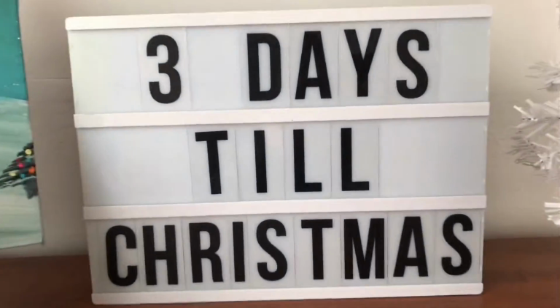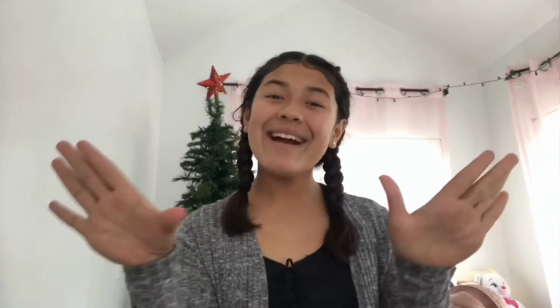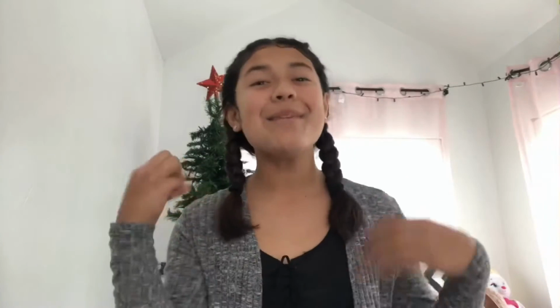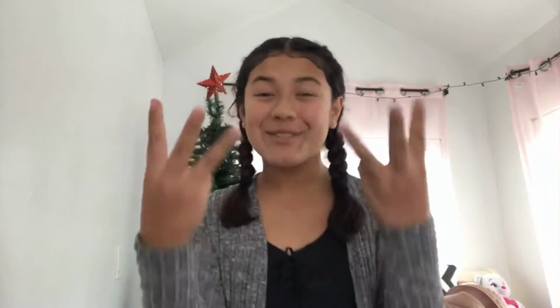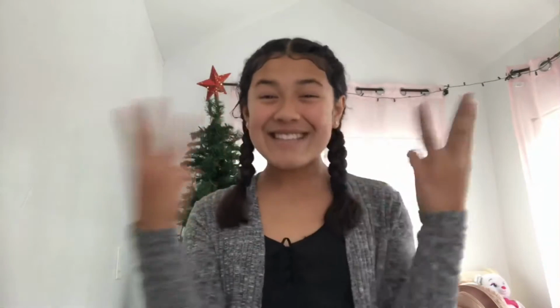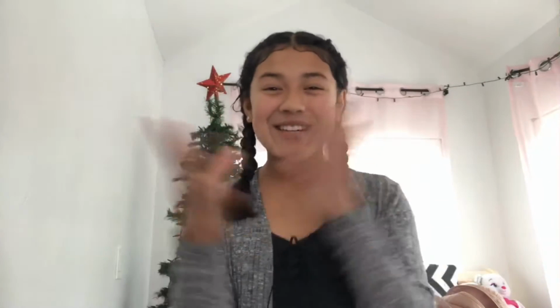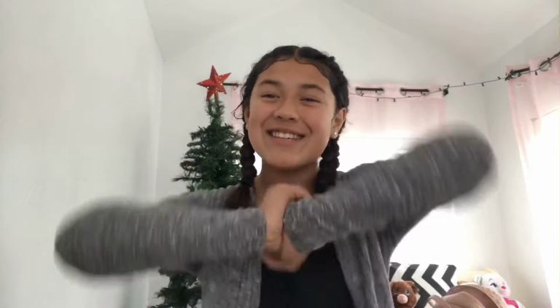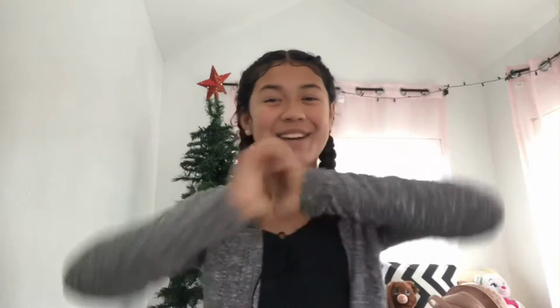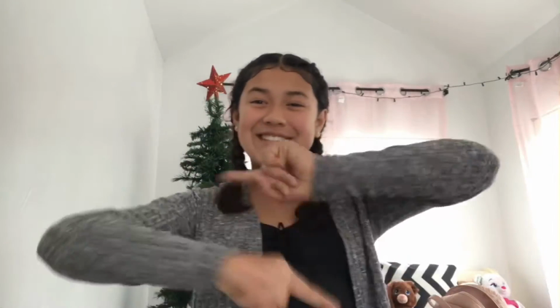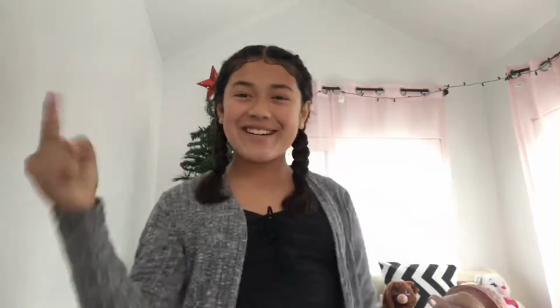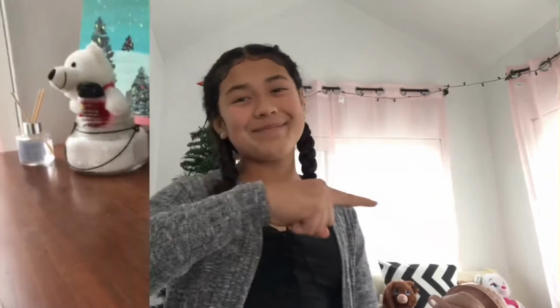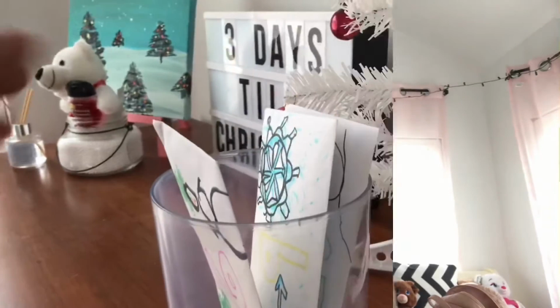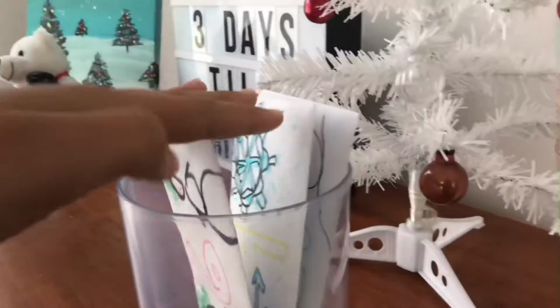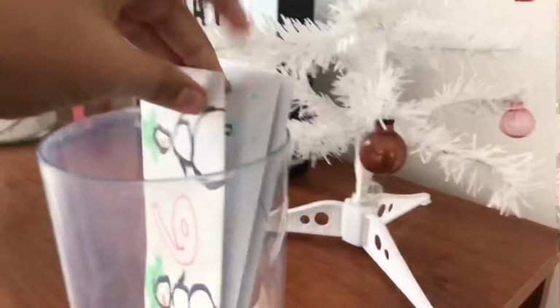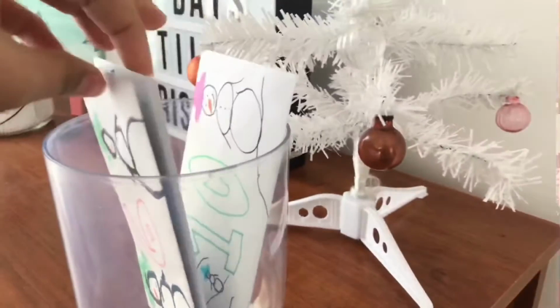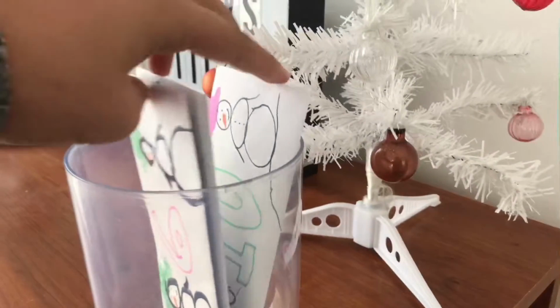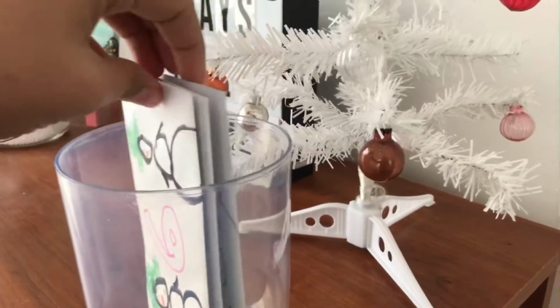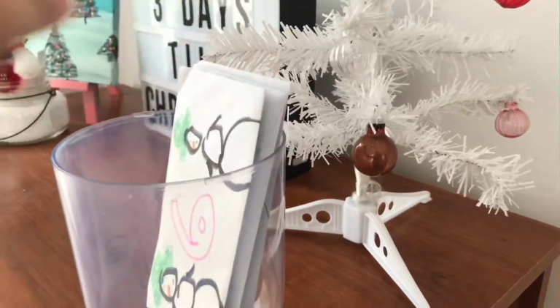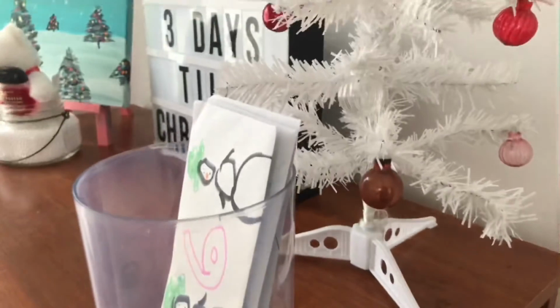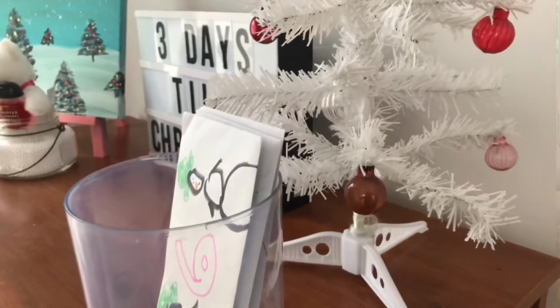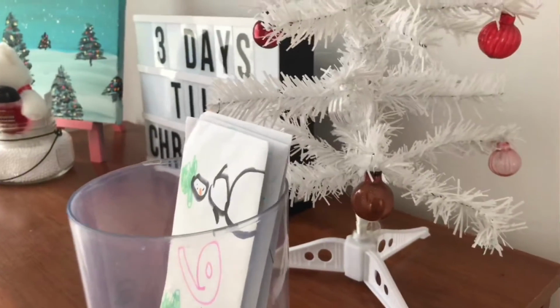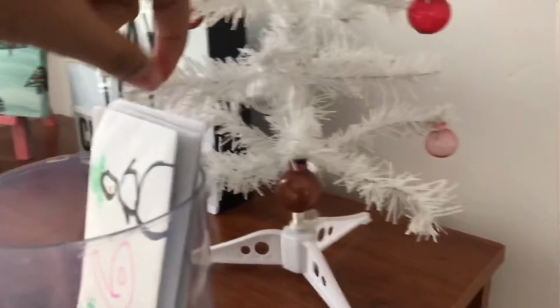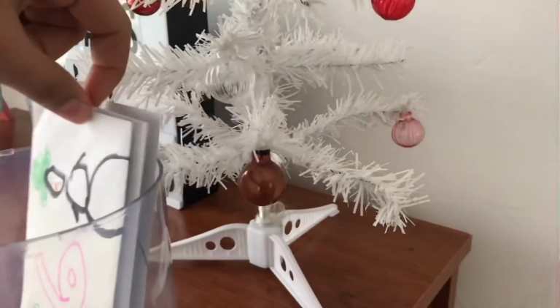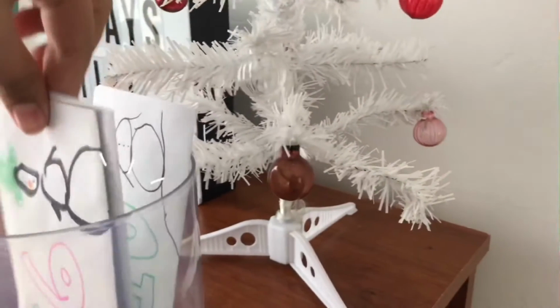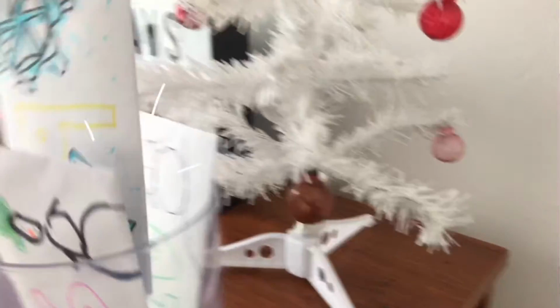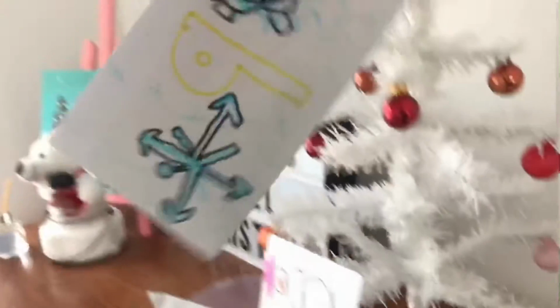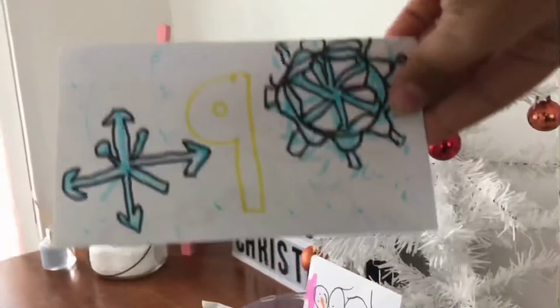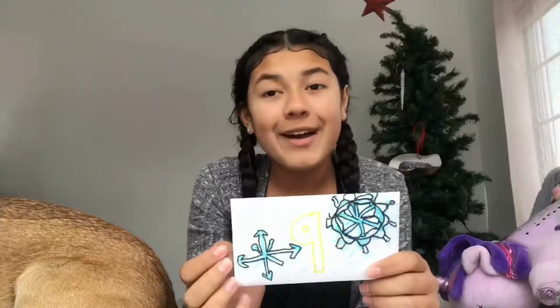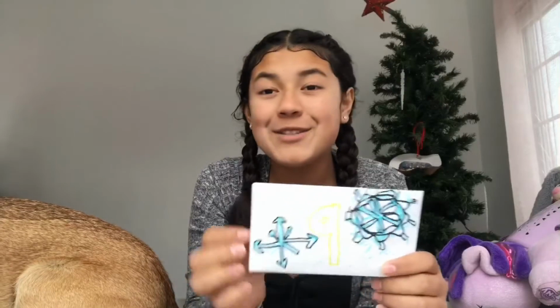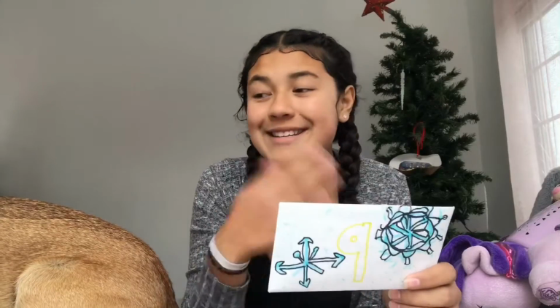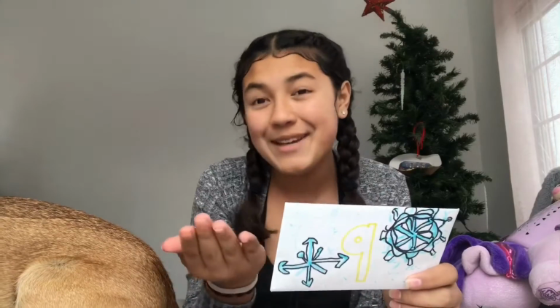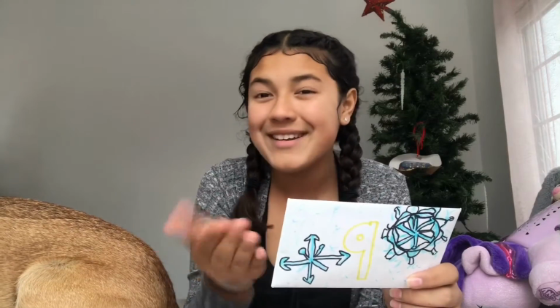Hey guys, today marks three days till Christmas! Let's go ahead and choose our card. There's not much to choose from — only three left — so I'm going to choose the one in the middle, which is number nine. Brownie is here with me once again.